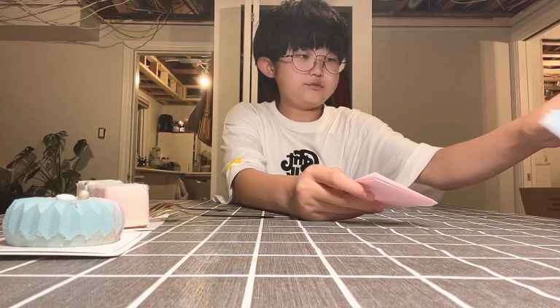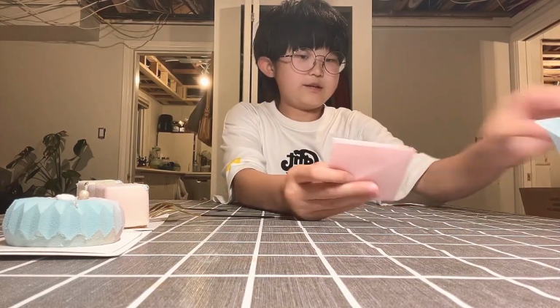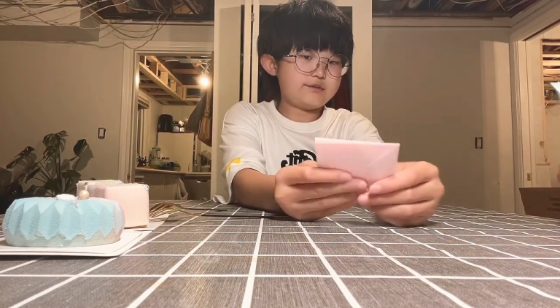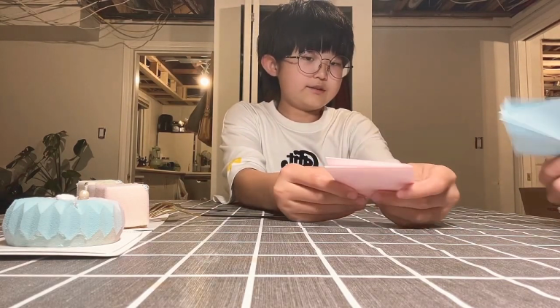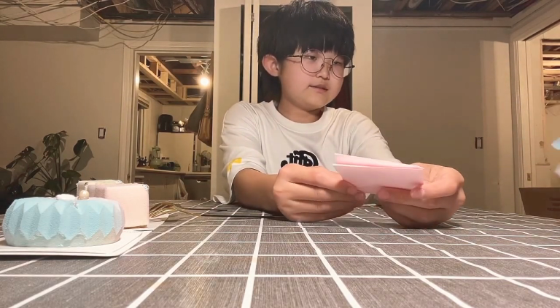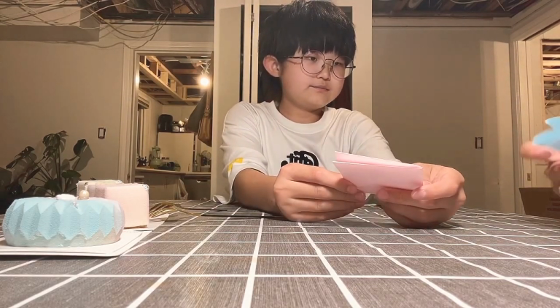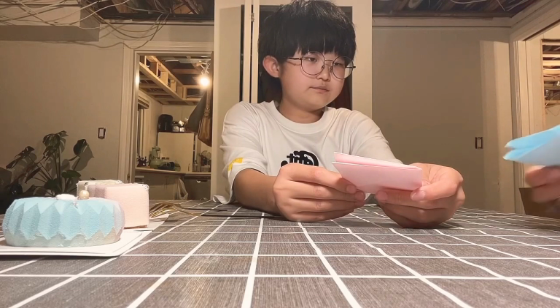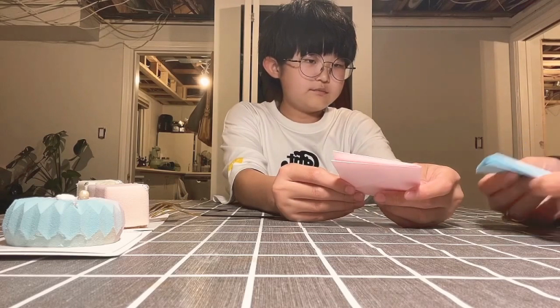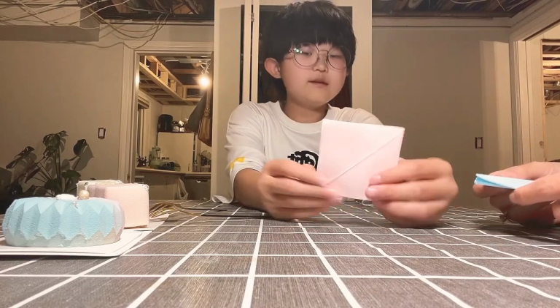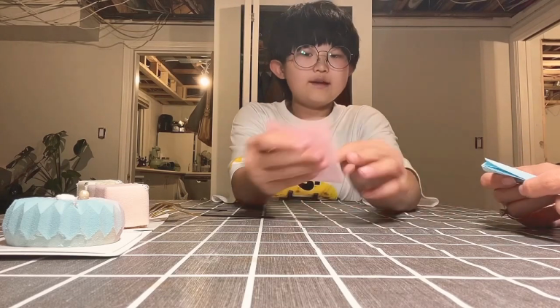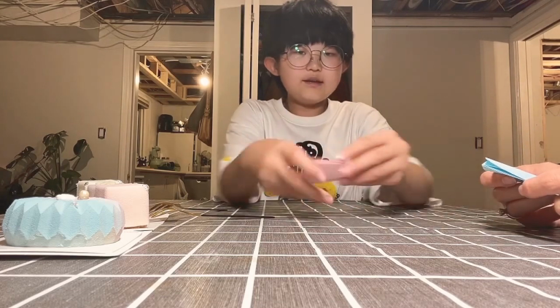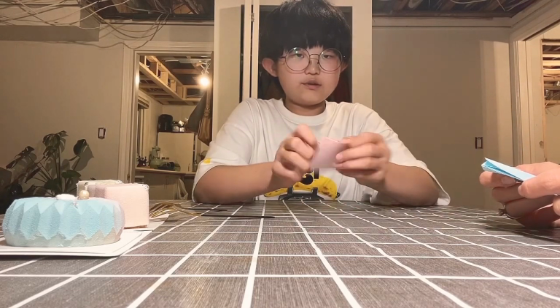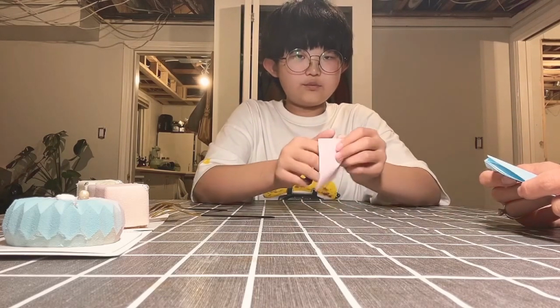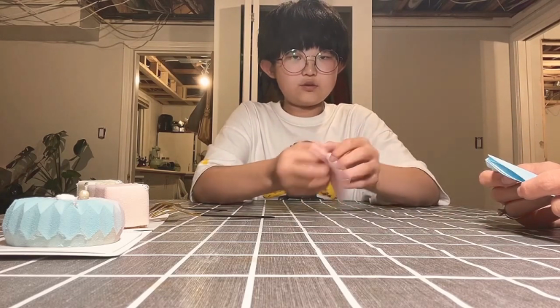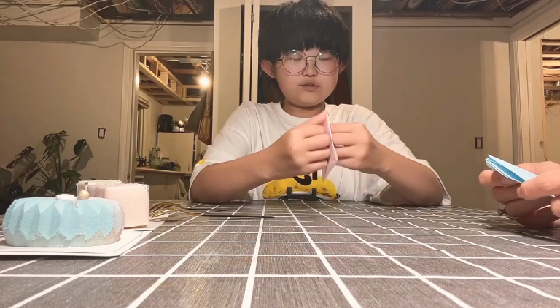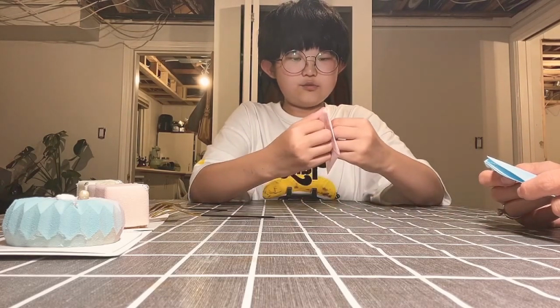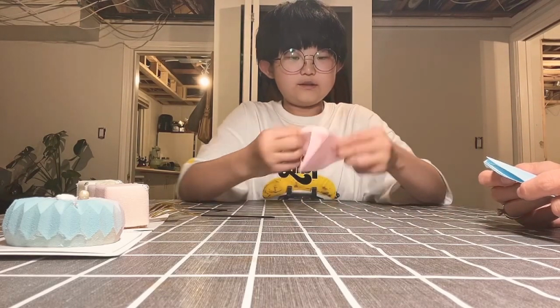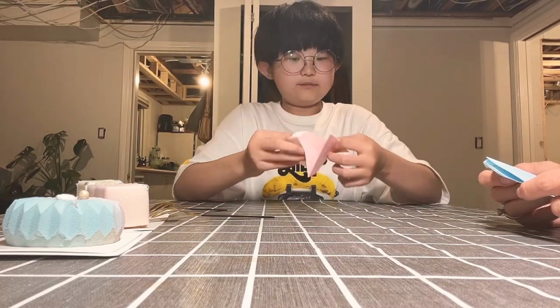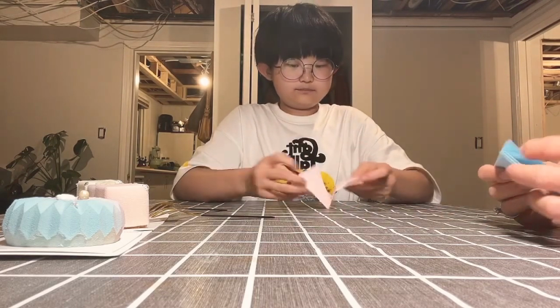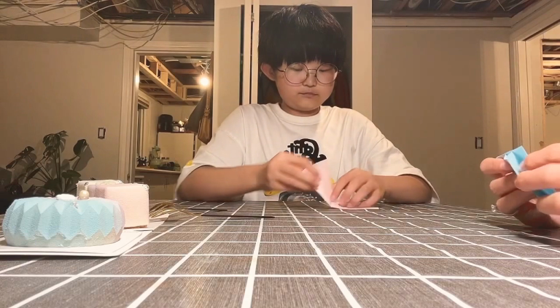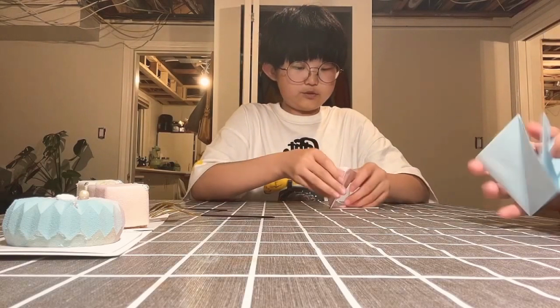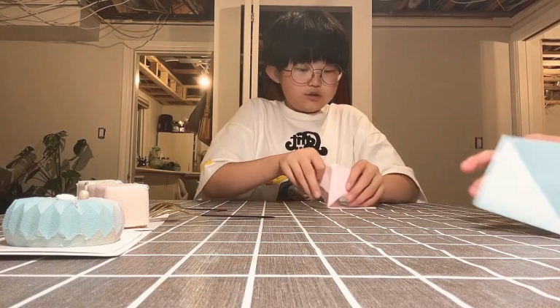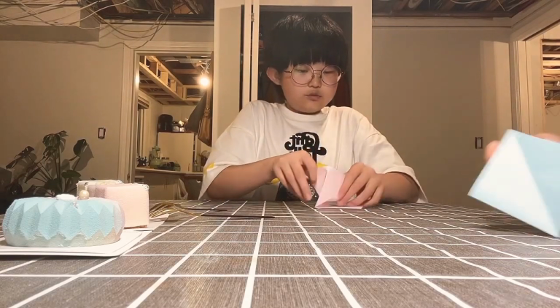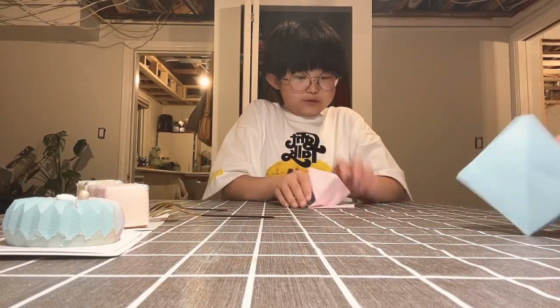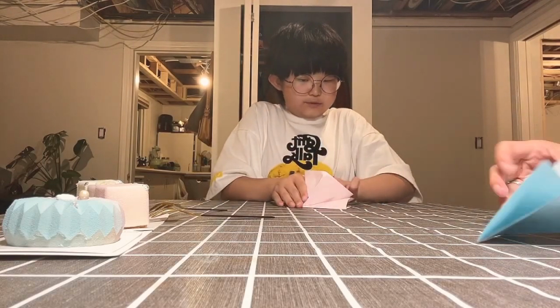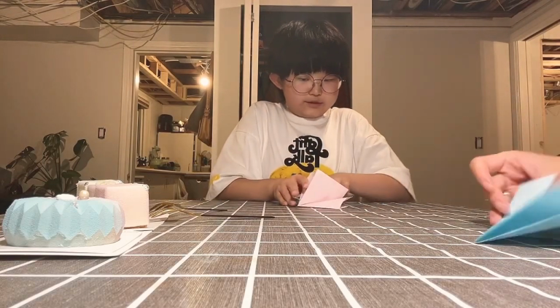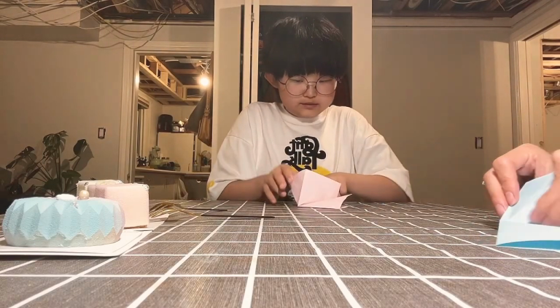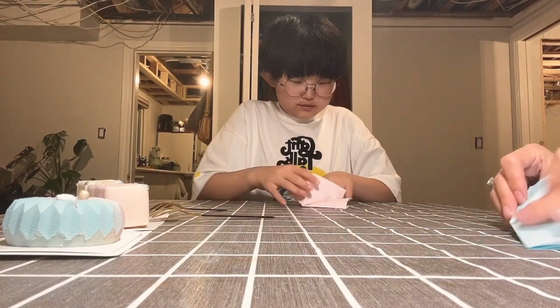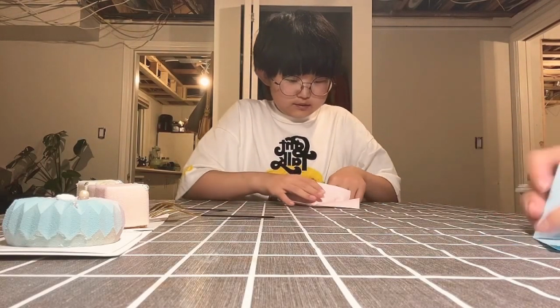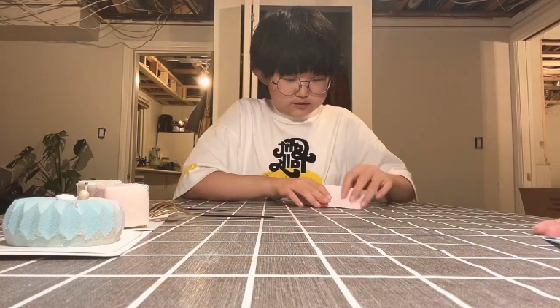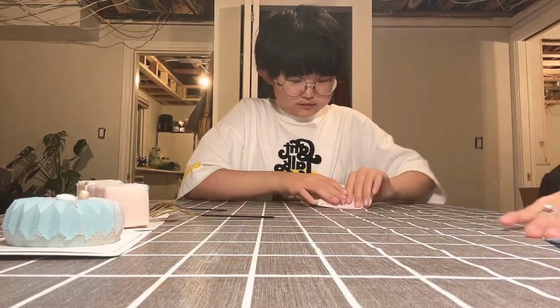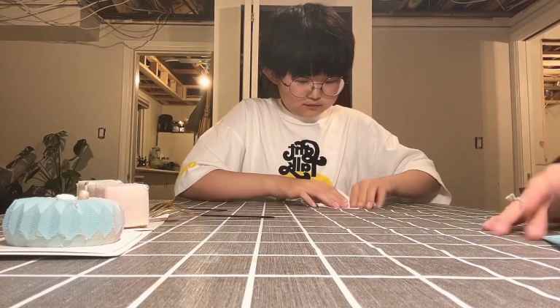You fold it back together like this. And then we are going to open it up — not open it up, but go like this, to make a triangle. Yes.